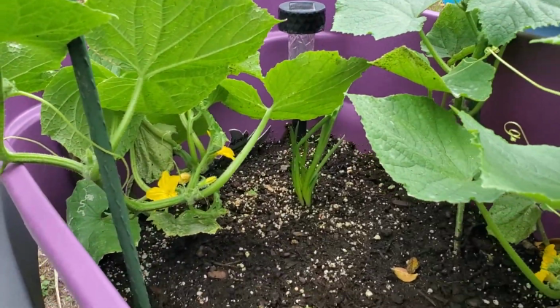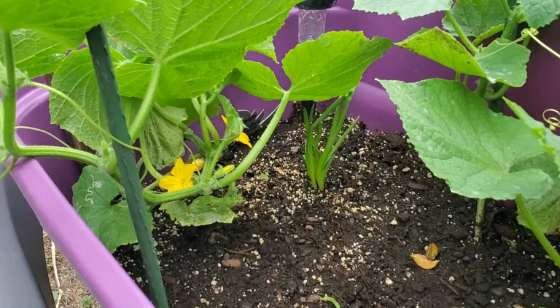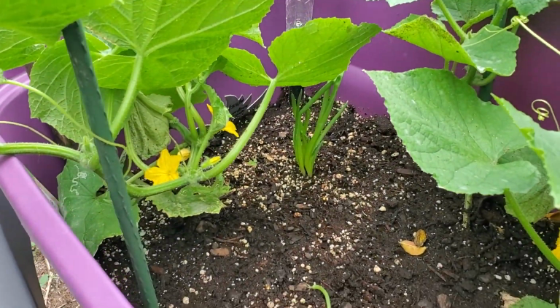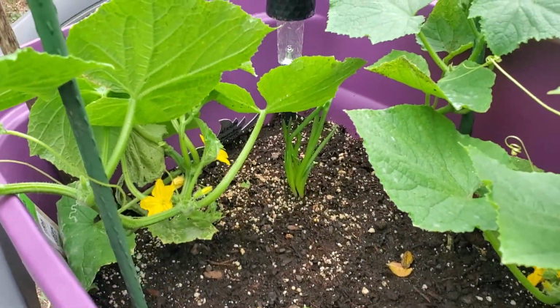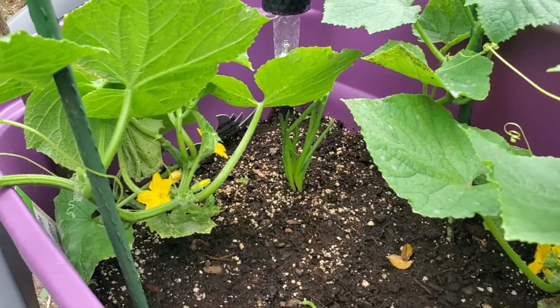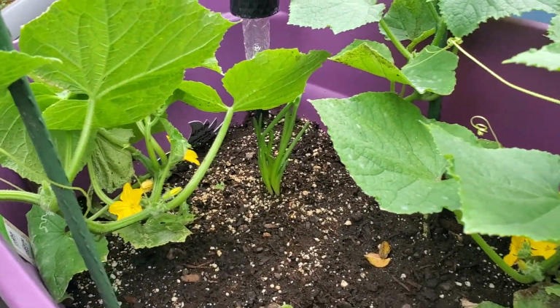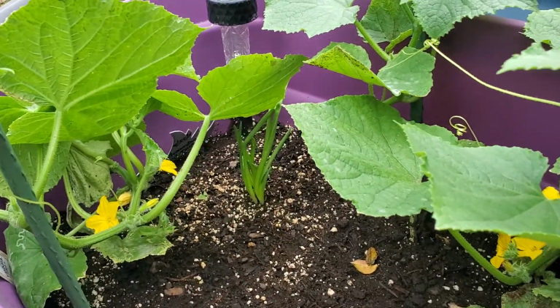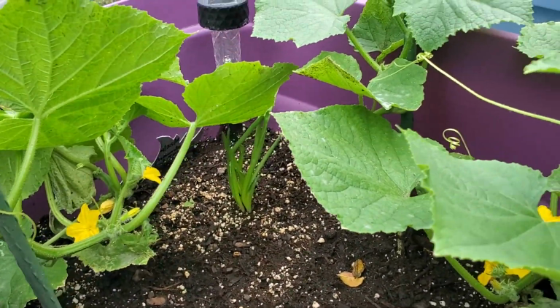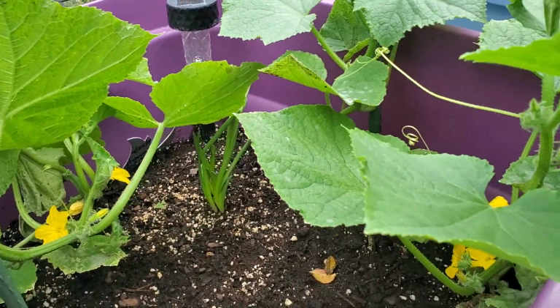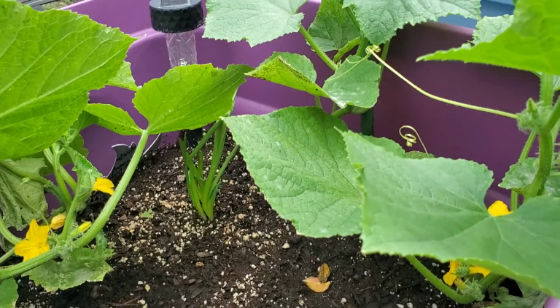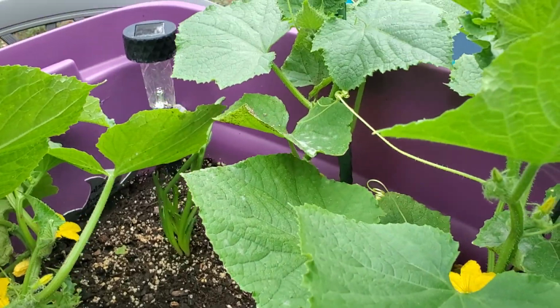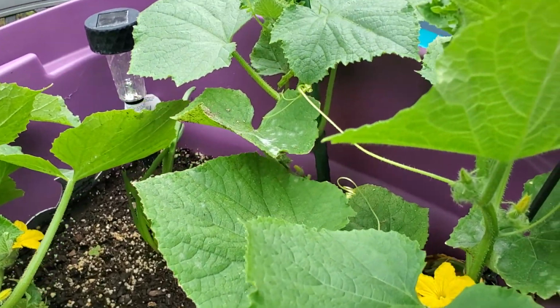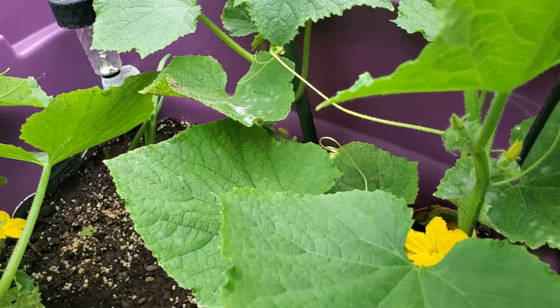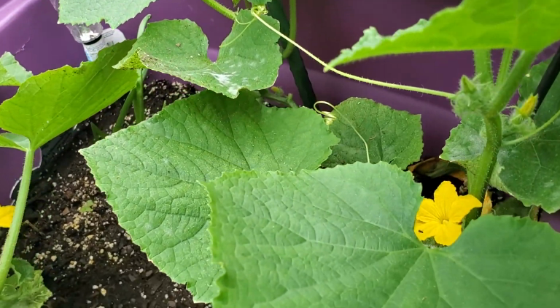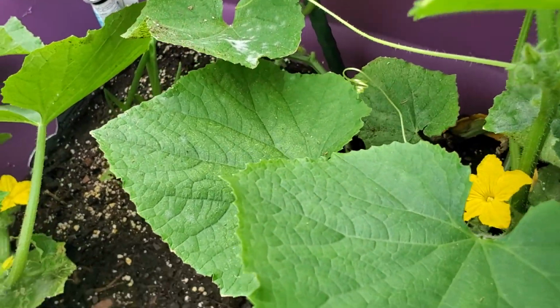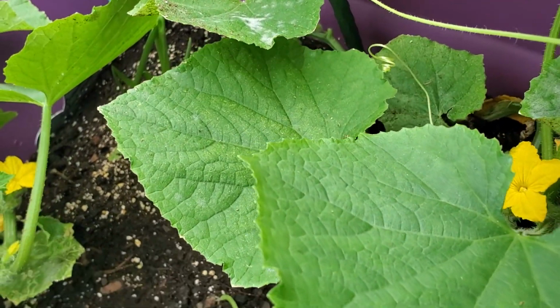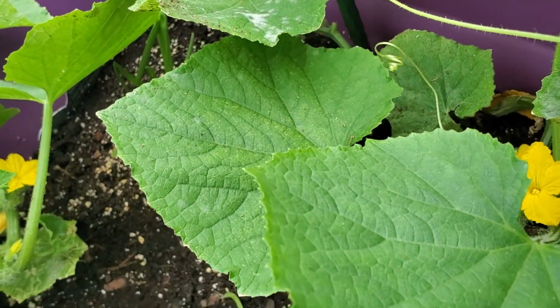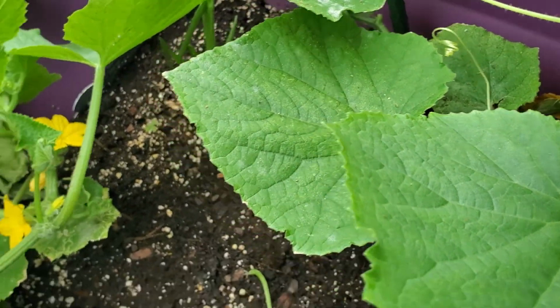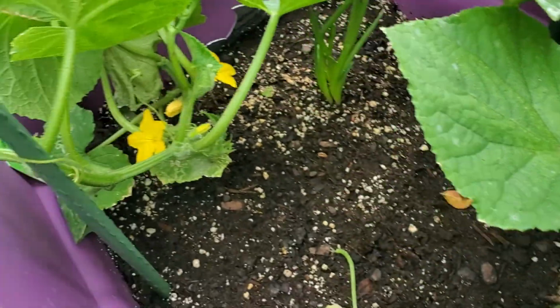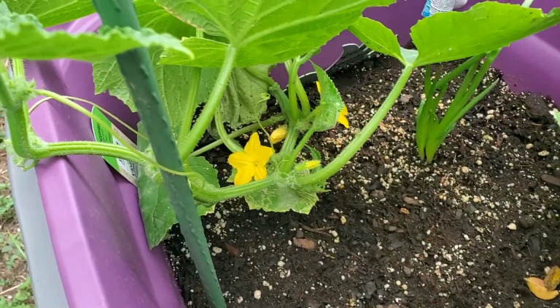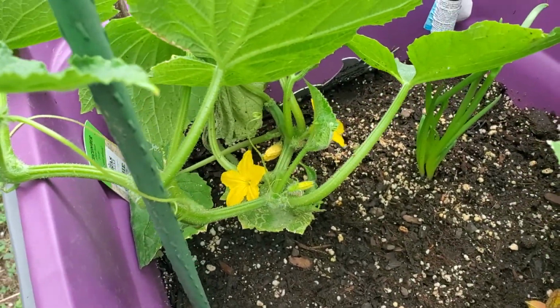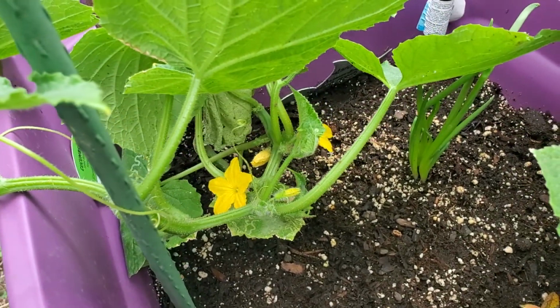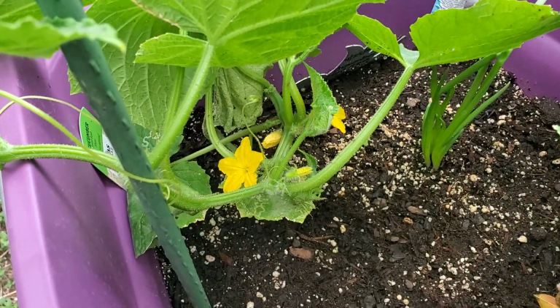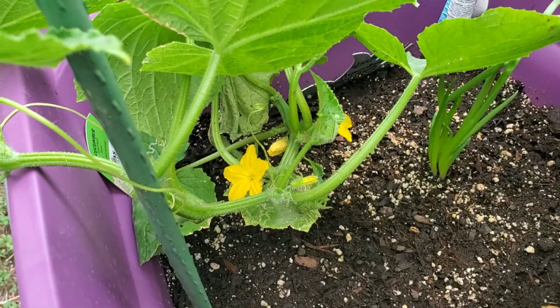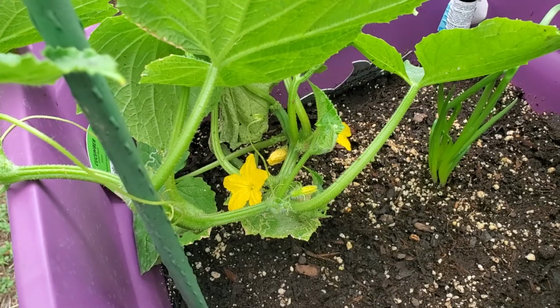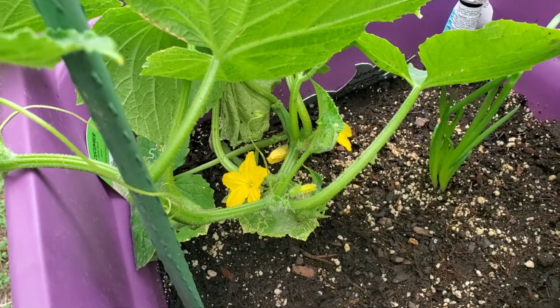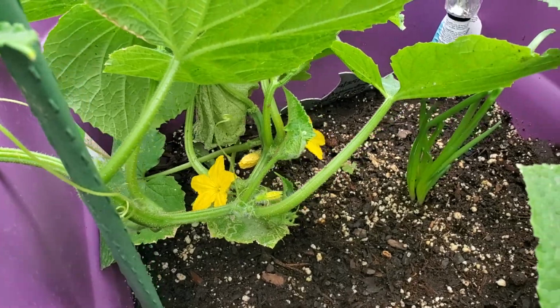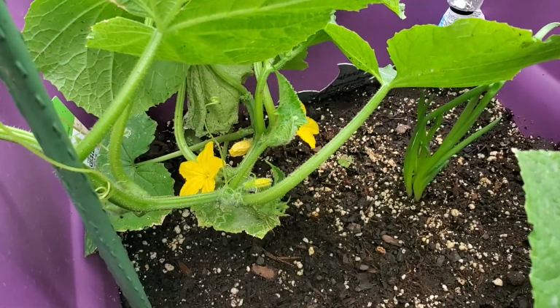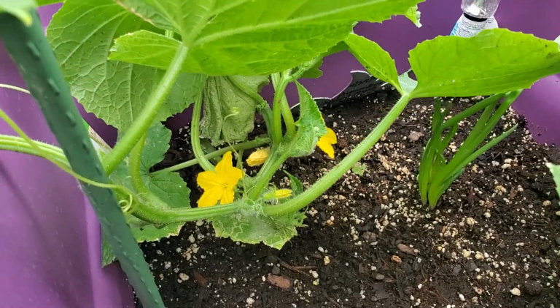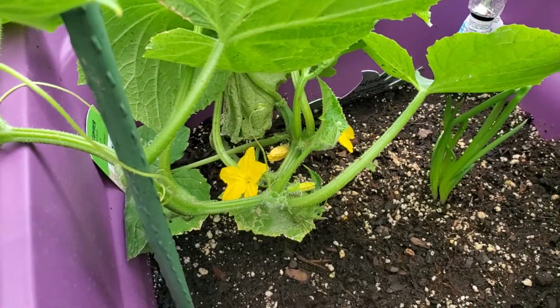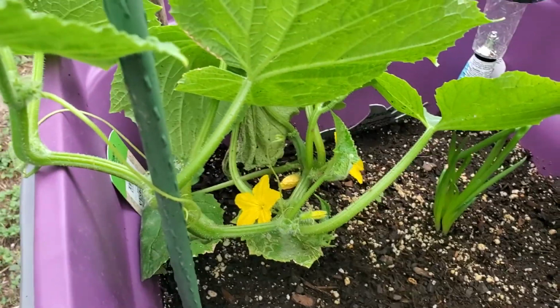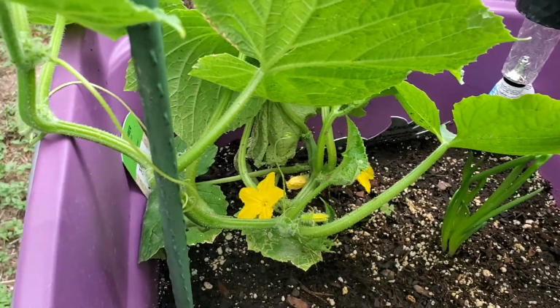And over here I have my cucumbers. As you can see there are beautiful flowers there in my cucumbers and I think I'm going to hand pollinate them in a little bit.